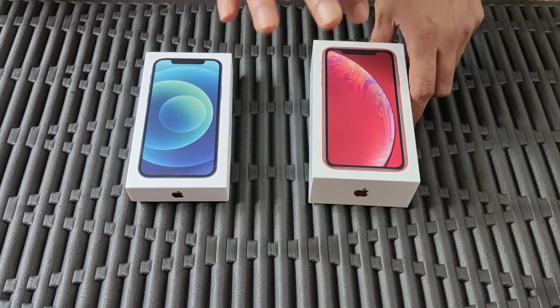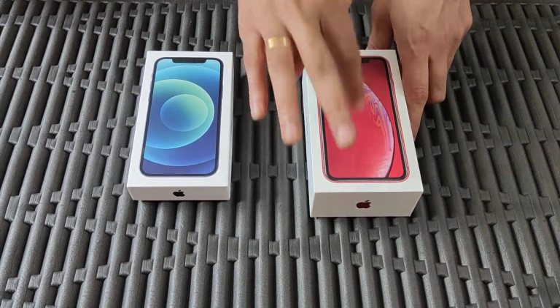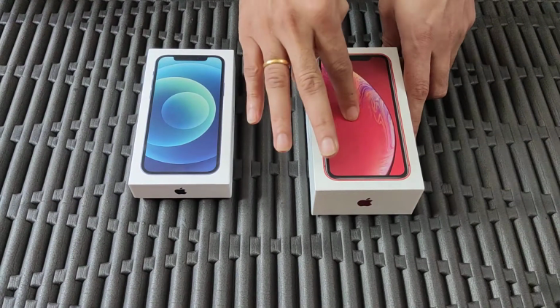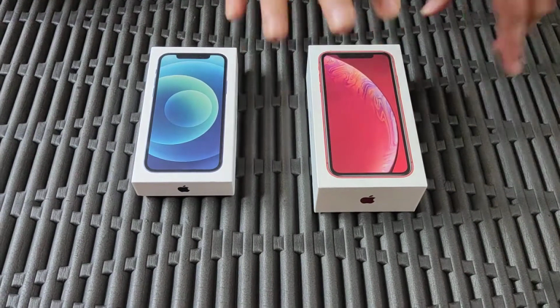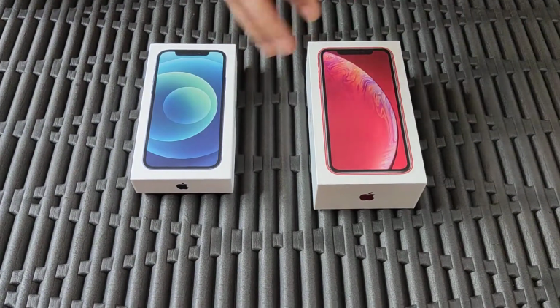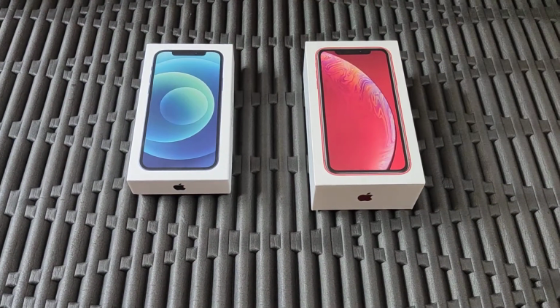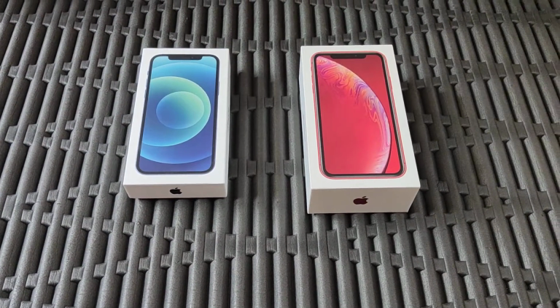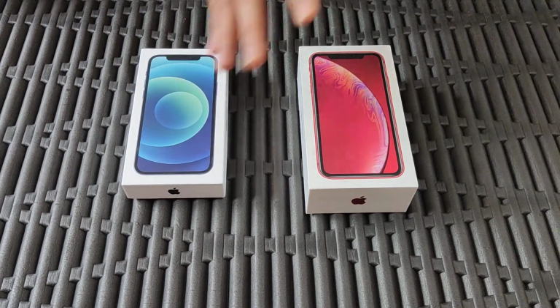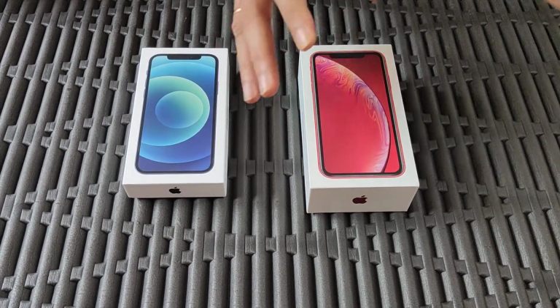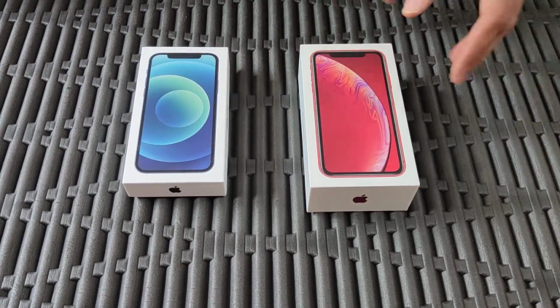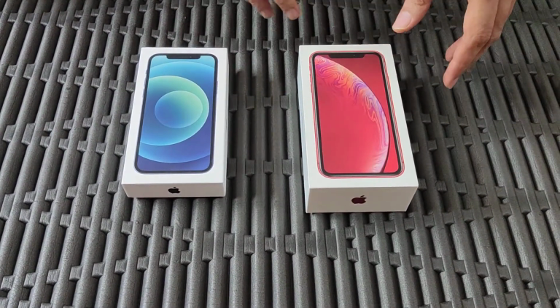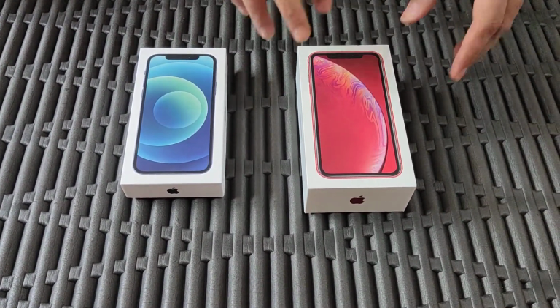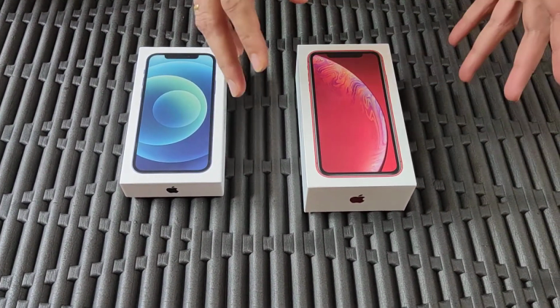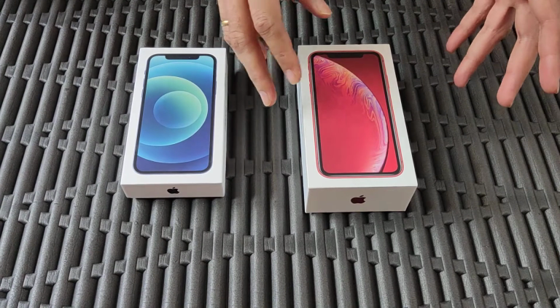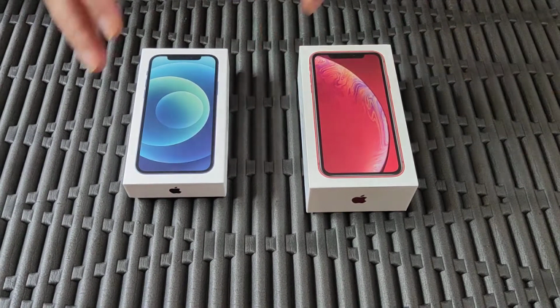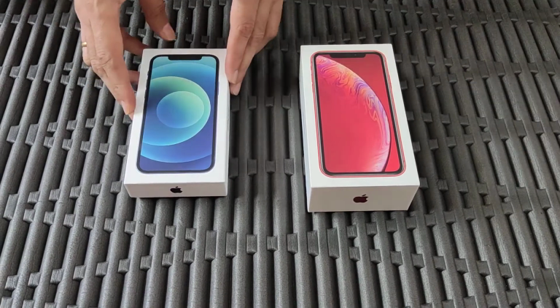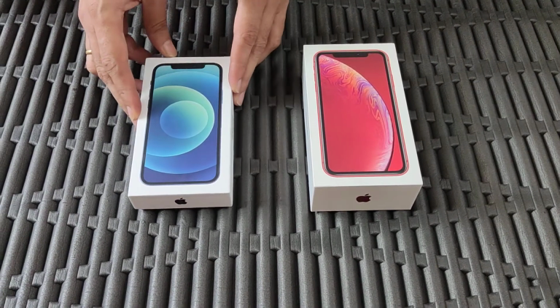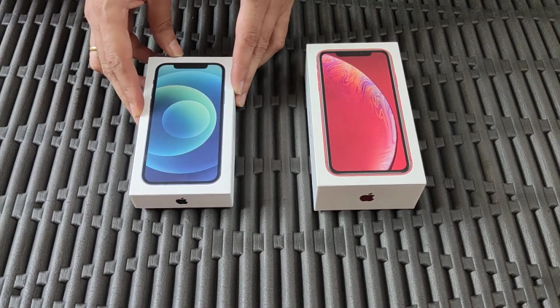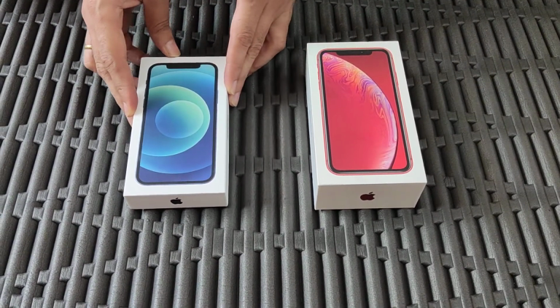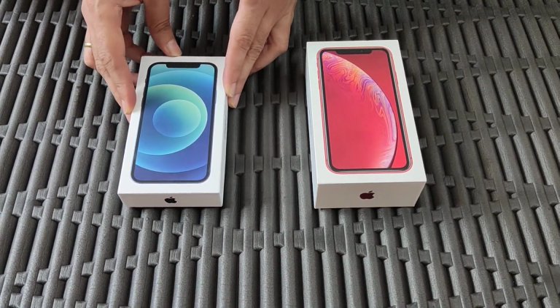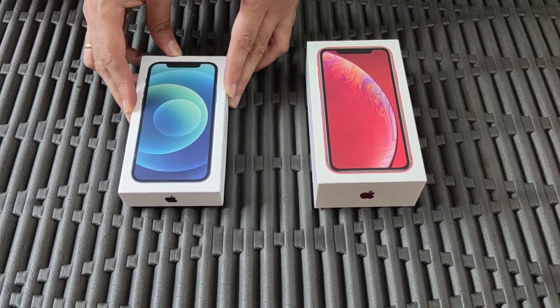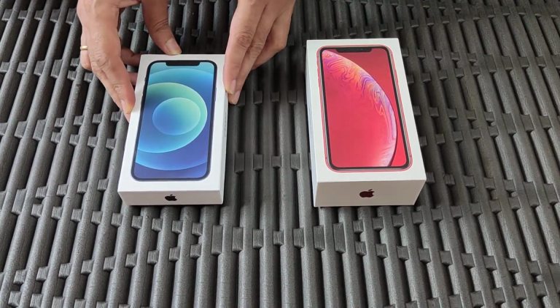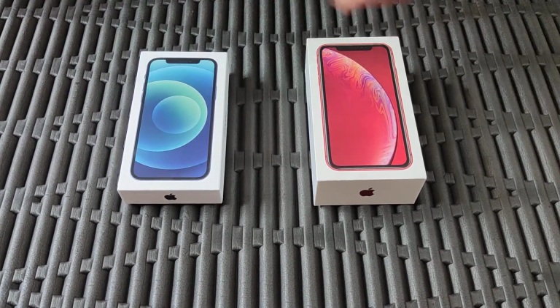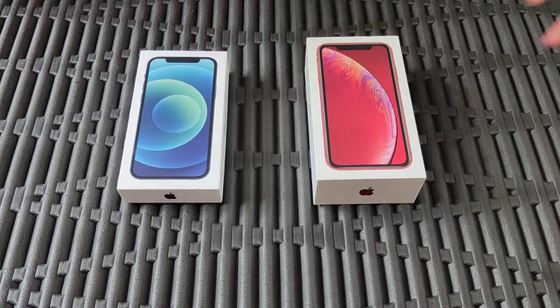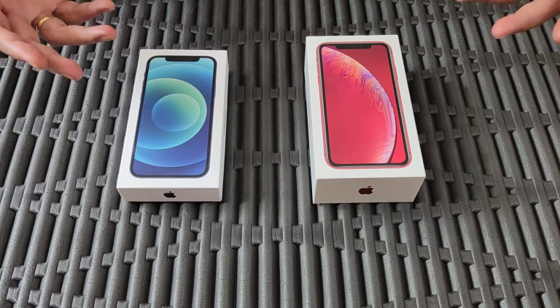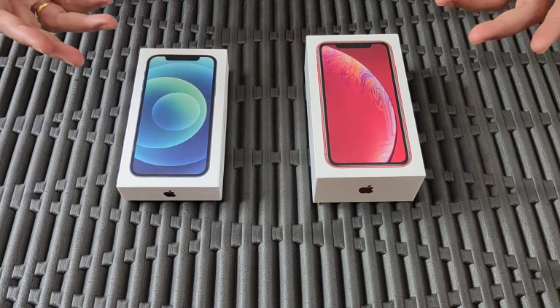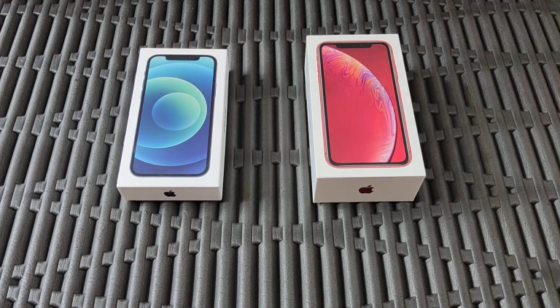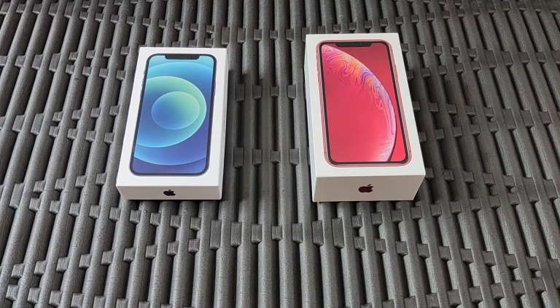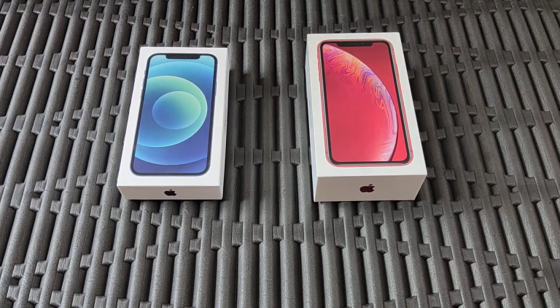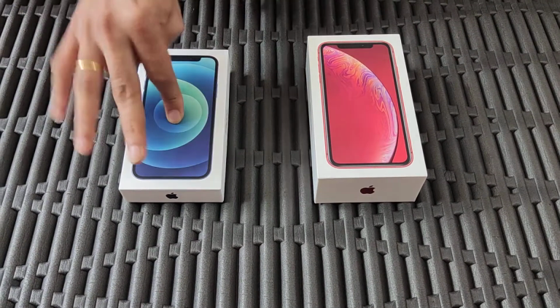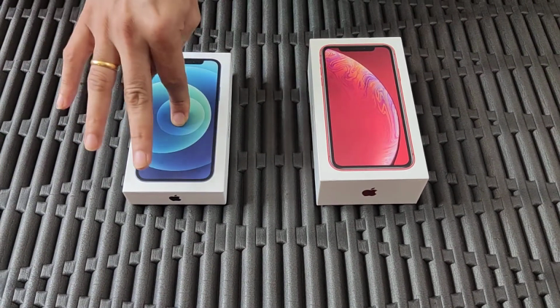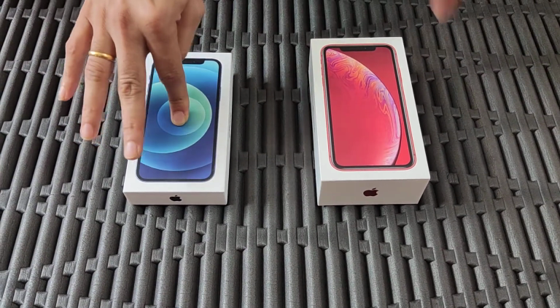I've been using the iPhone XR for just about two years, just under two years, and then I got the iPhone 12 because my company decided to refresh the iPhones — lucky me — and I got this iPhone 12.